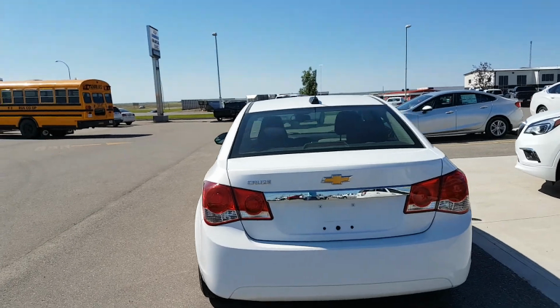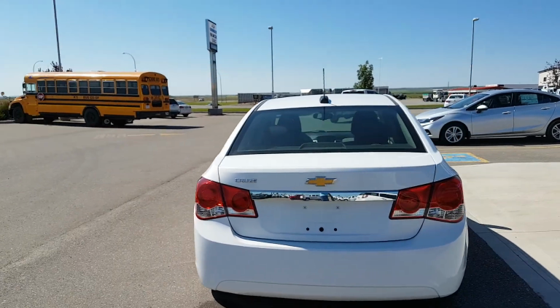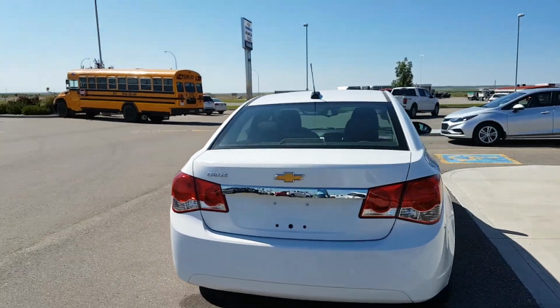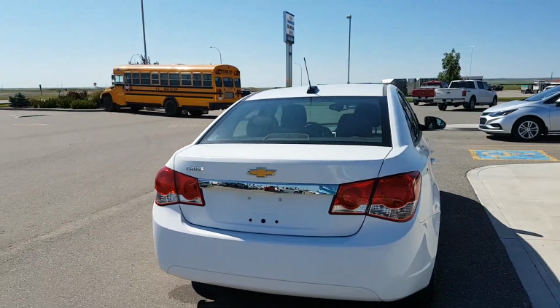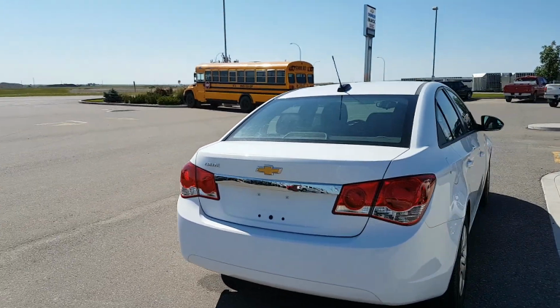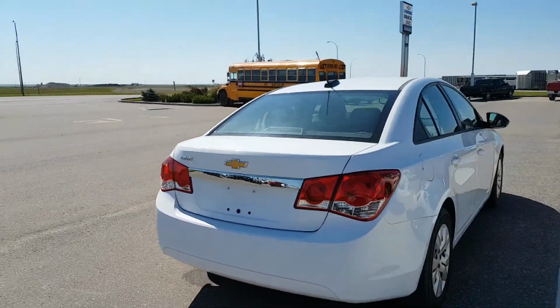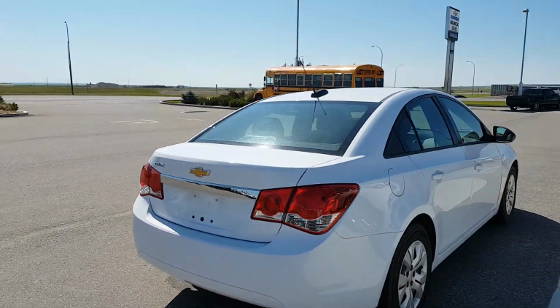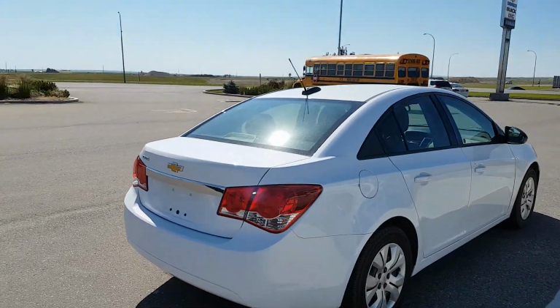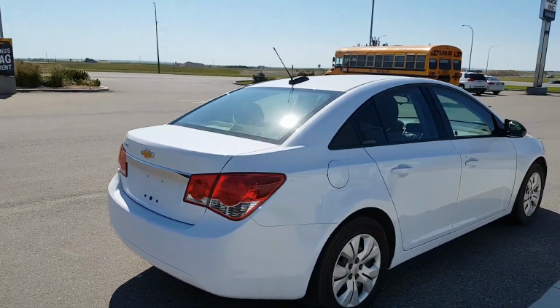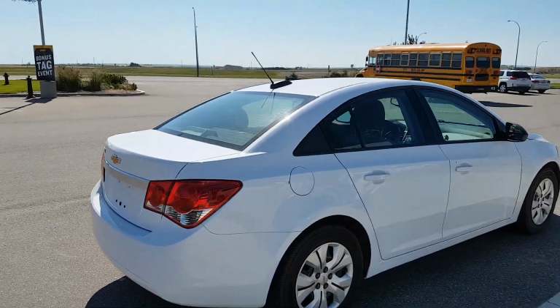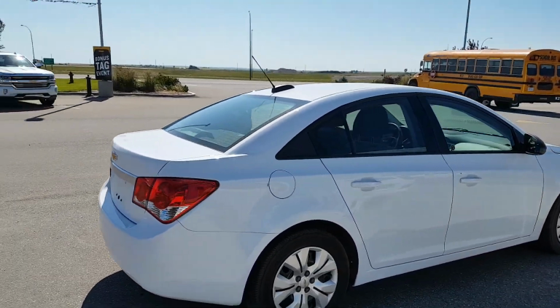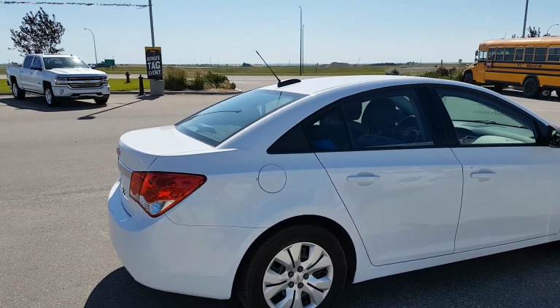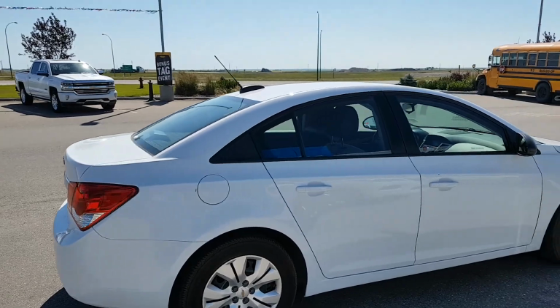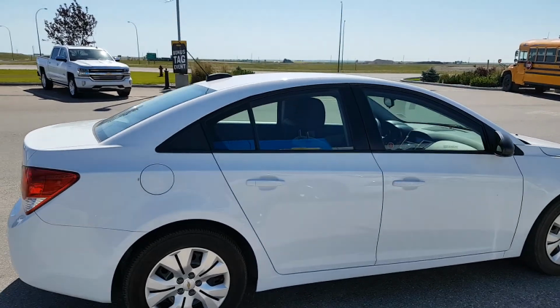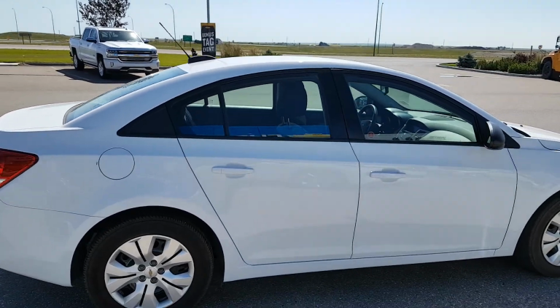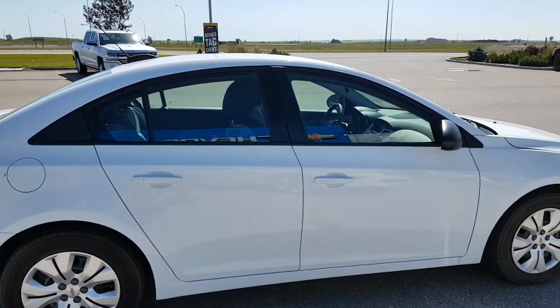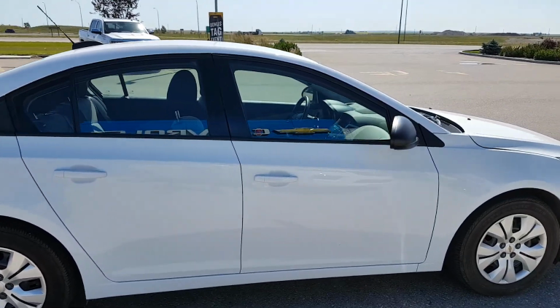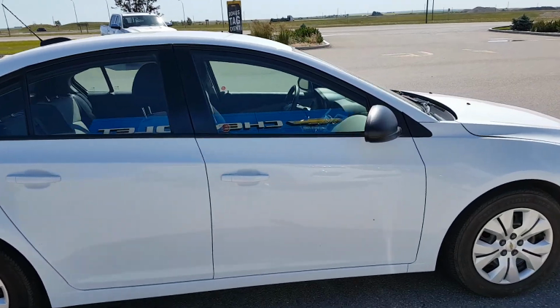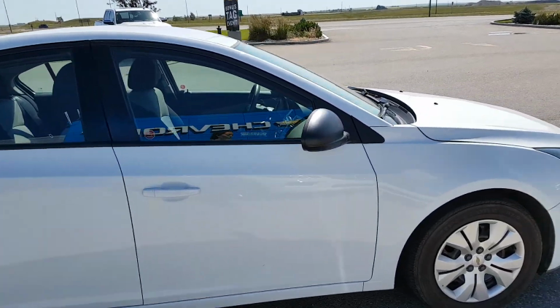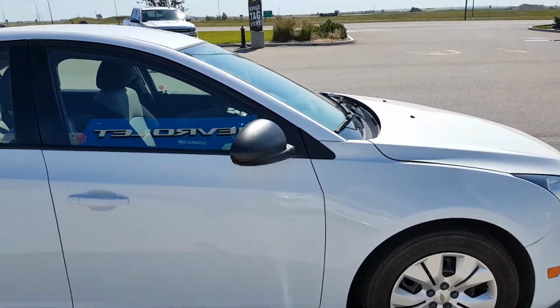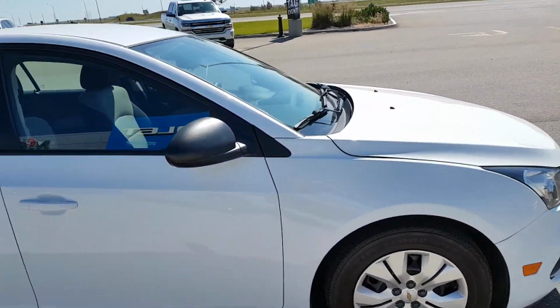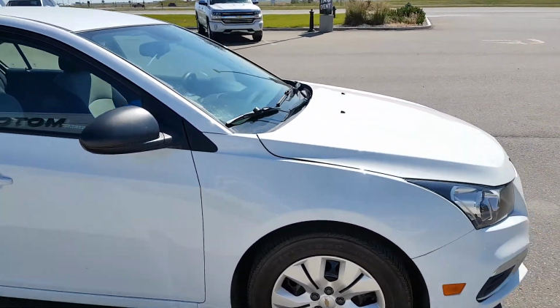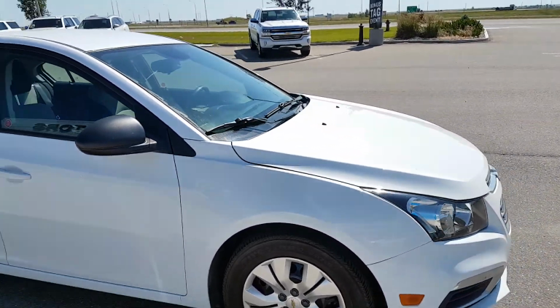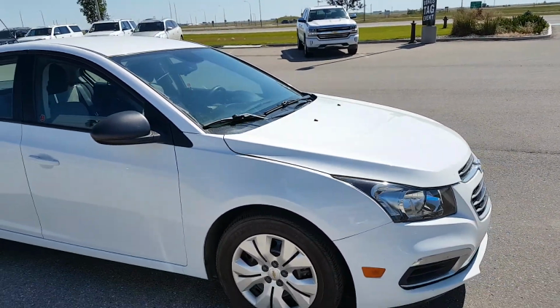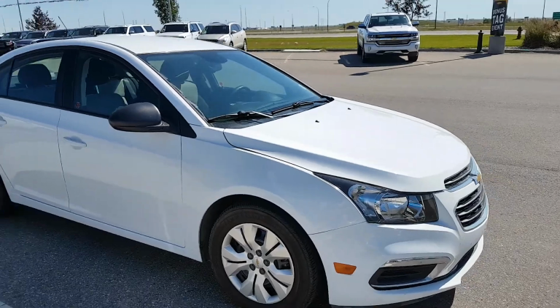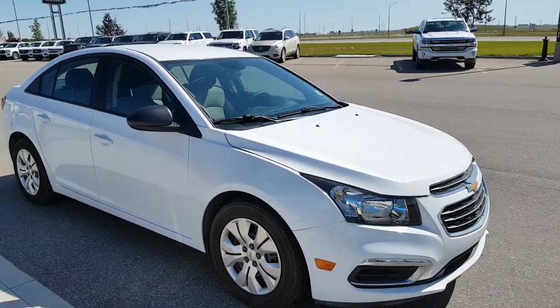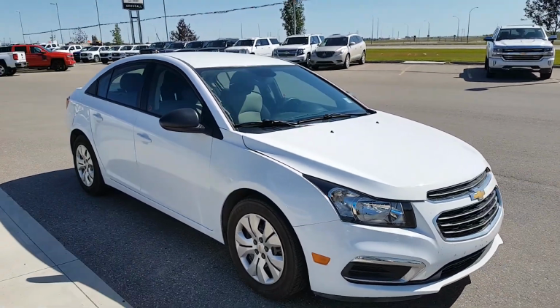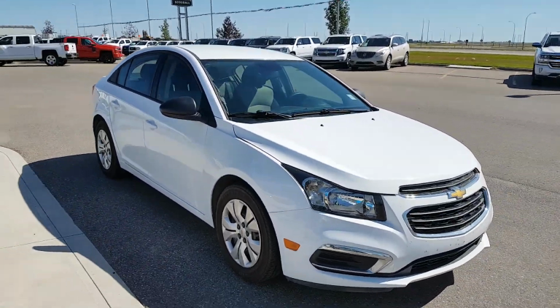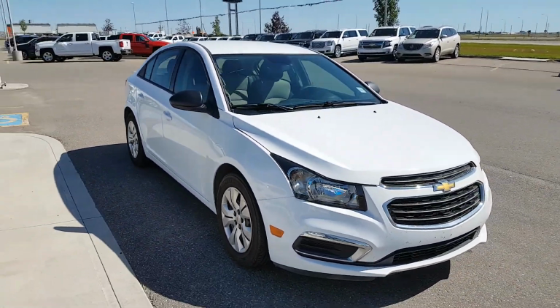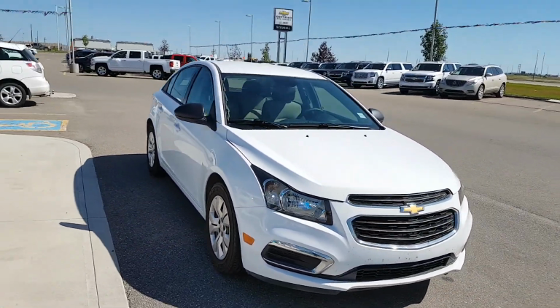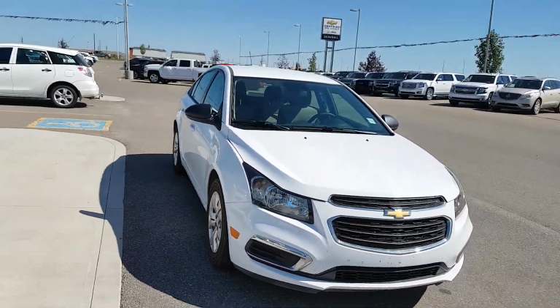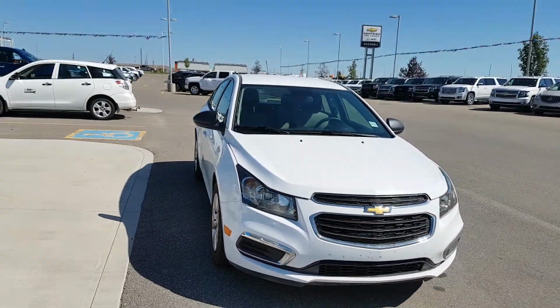This Chevy Cruze is an LS trim line, front wheel drive unit. It's in fantastic condition, powered by a 1.8 liter four cylinder engine and an automatic transmission. It gets just over nine liters per hundred K combined fuel economy.